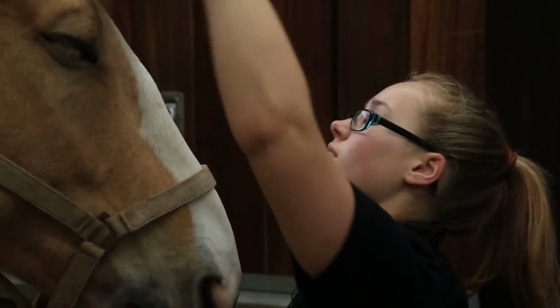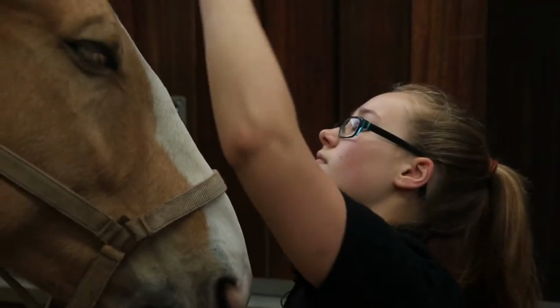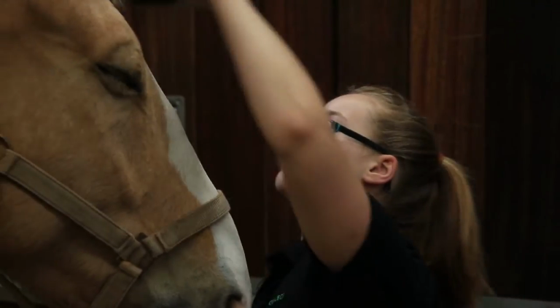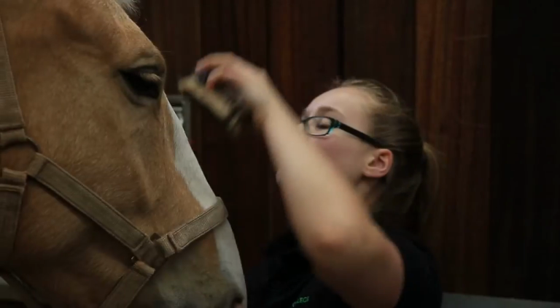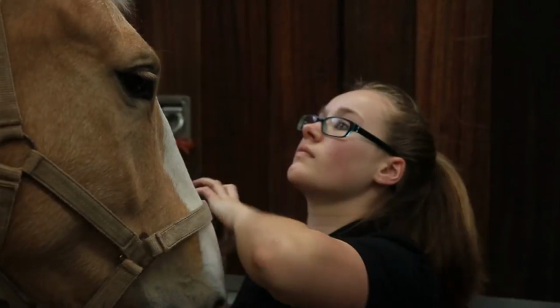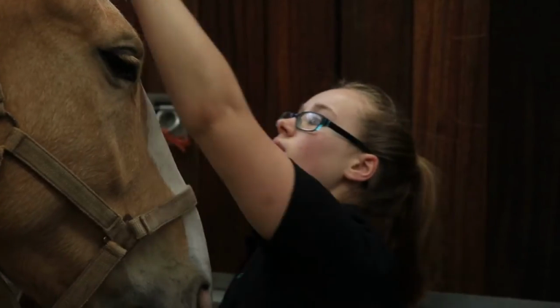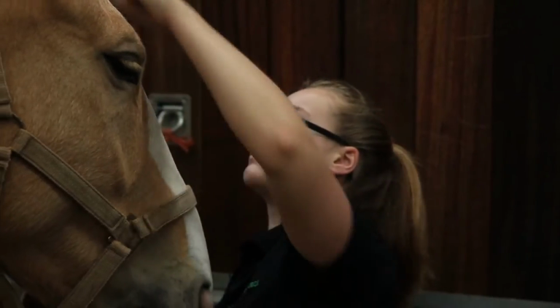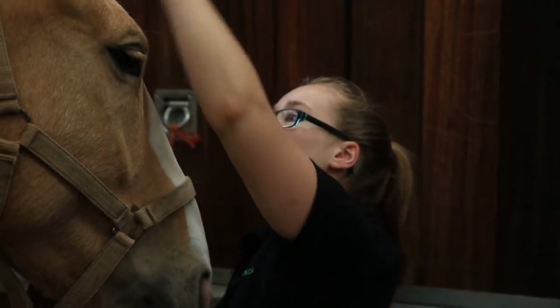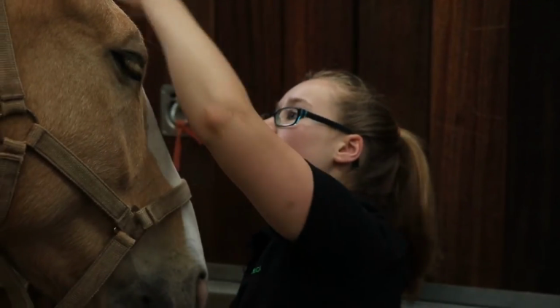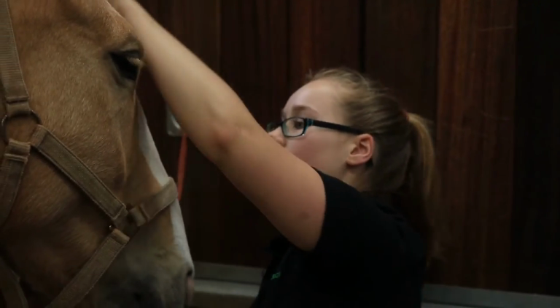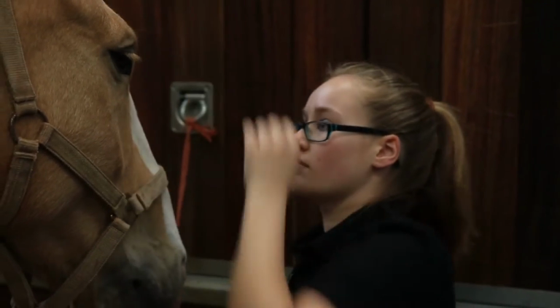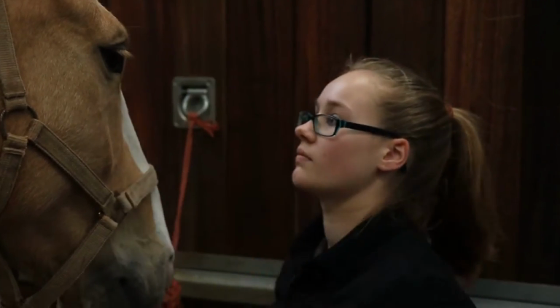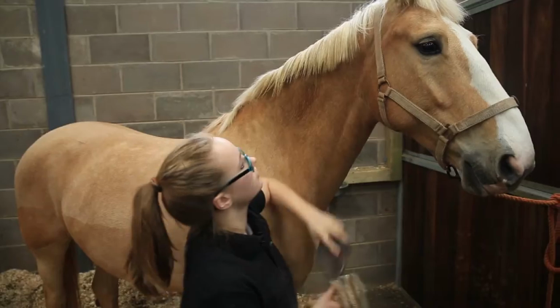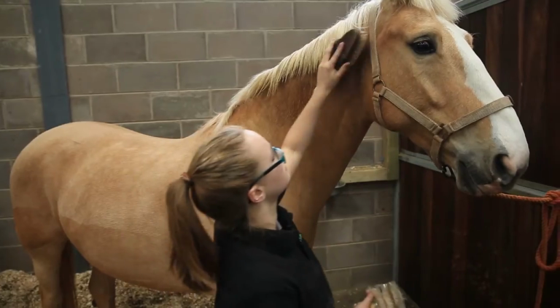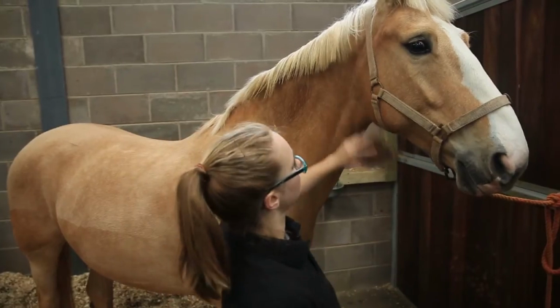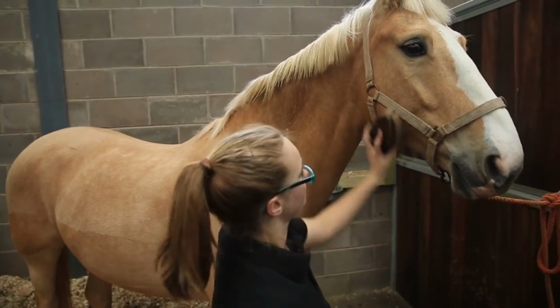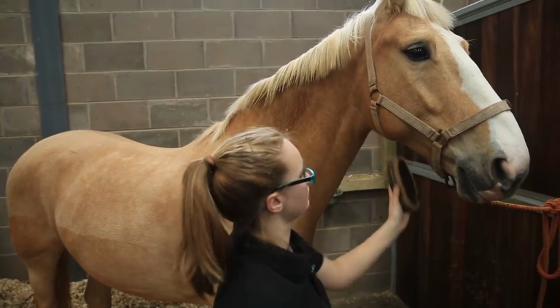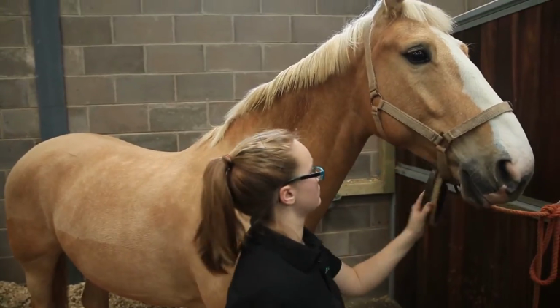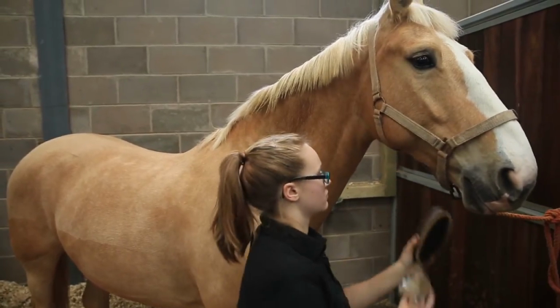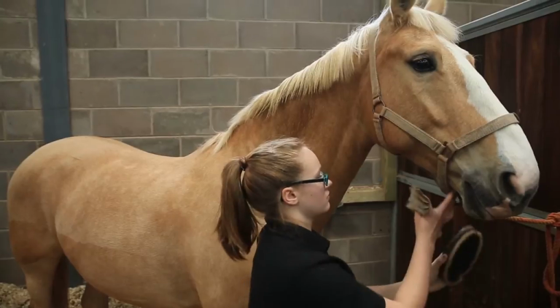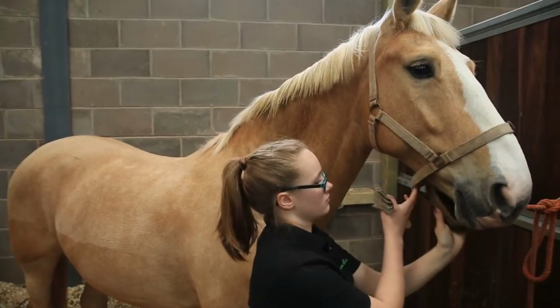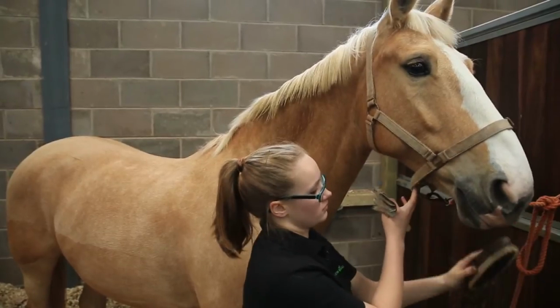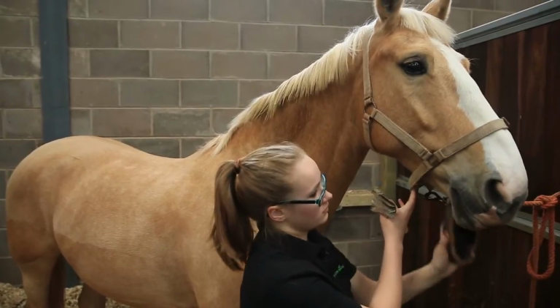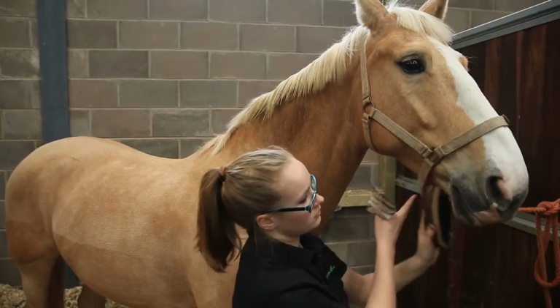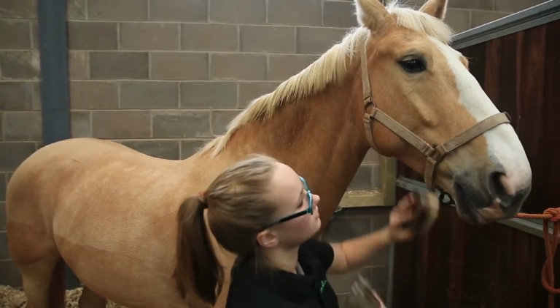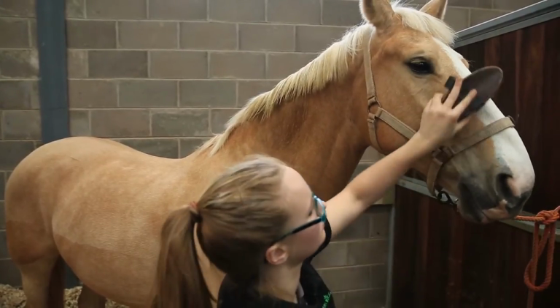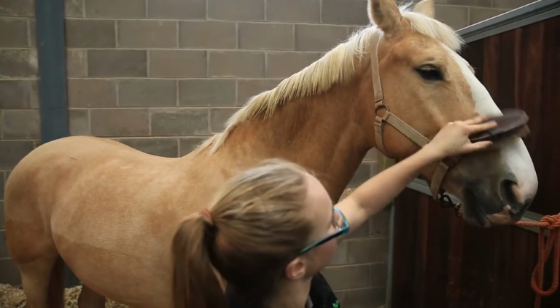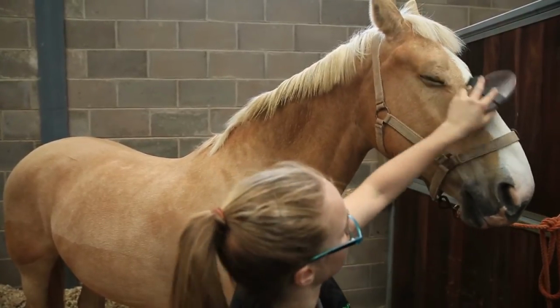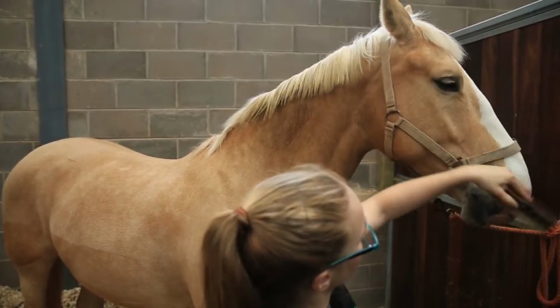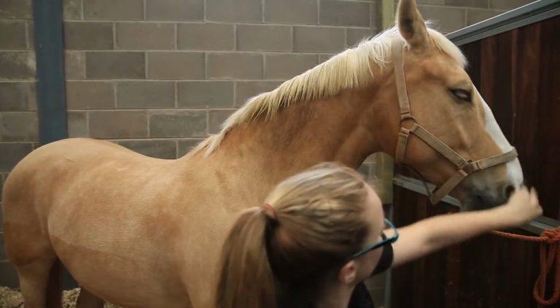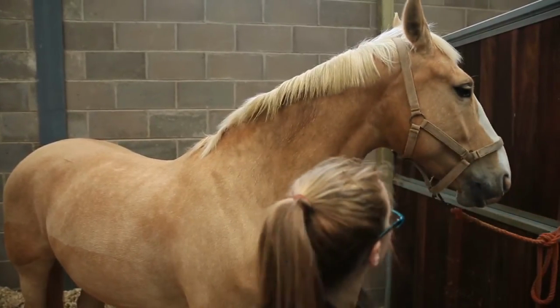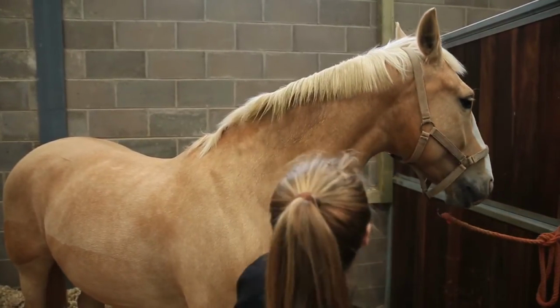I've learned quite a lot in my first year. I've built my knowledge up so I can muck out properly, groom, pick feet, just general yard duties and horse care.